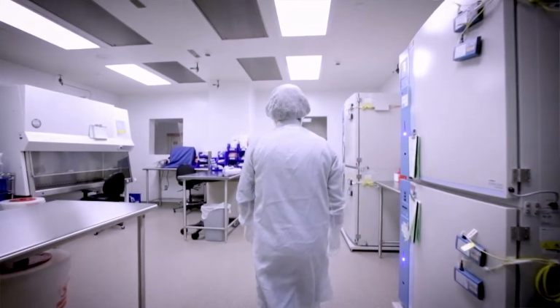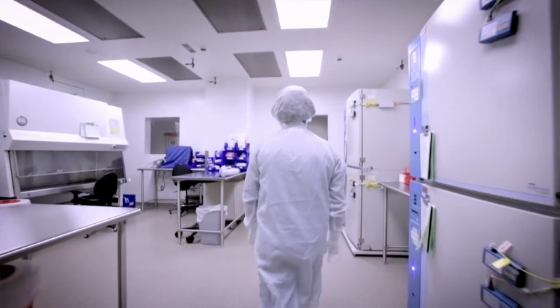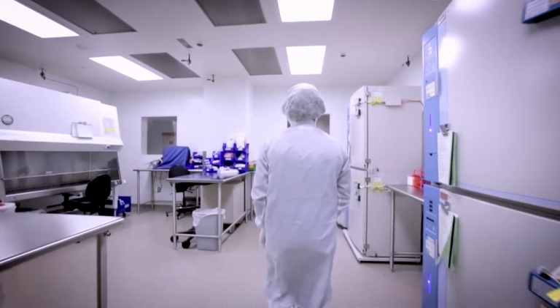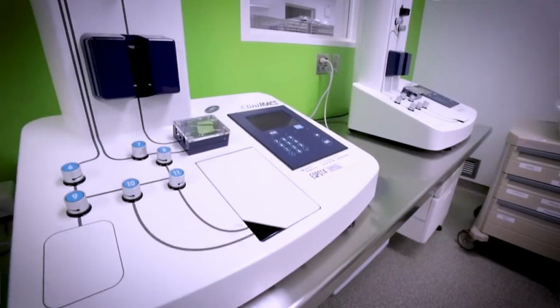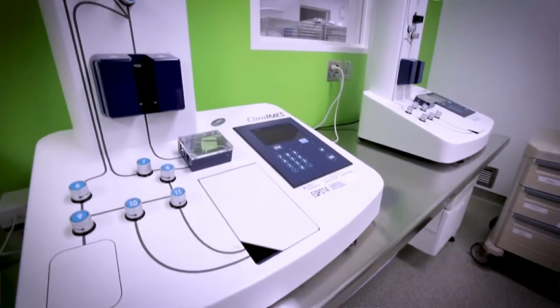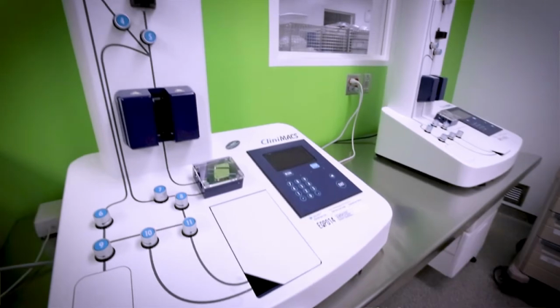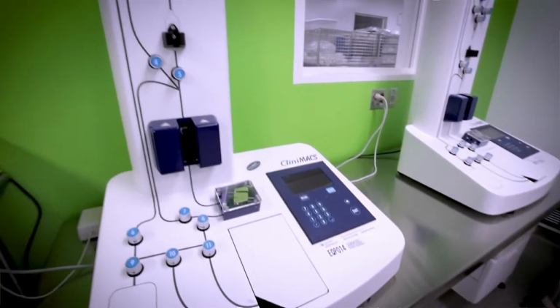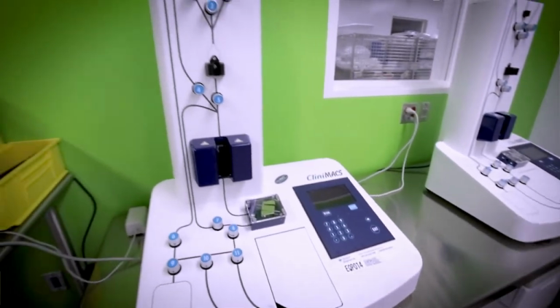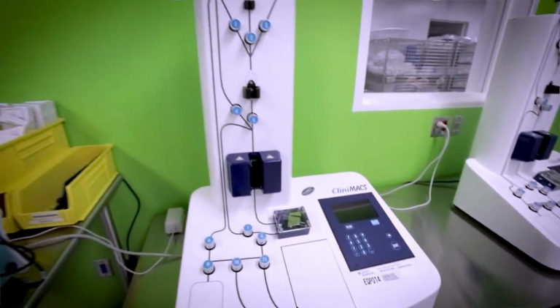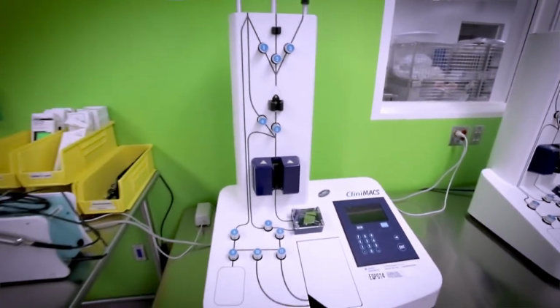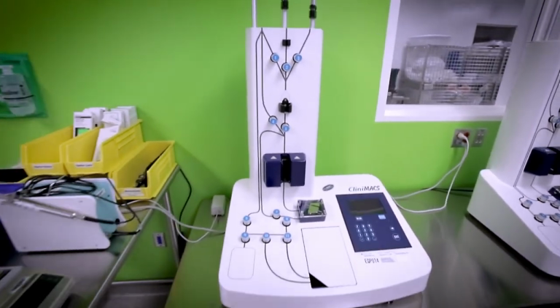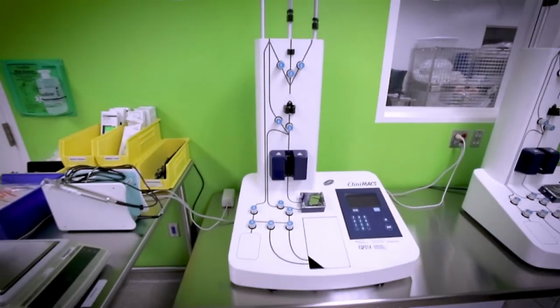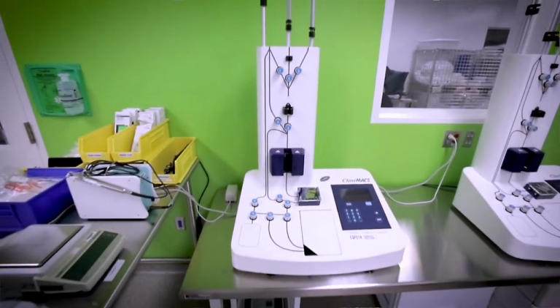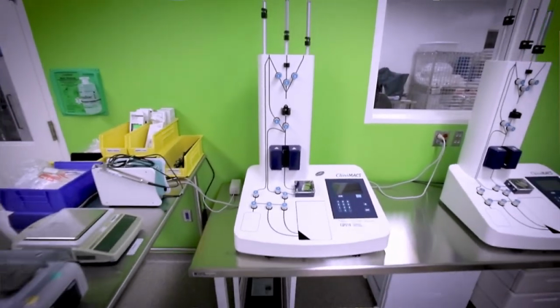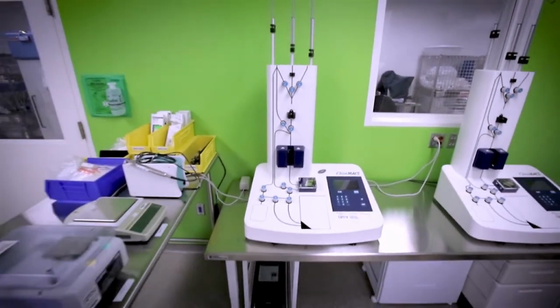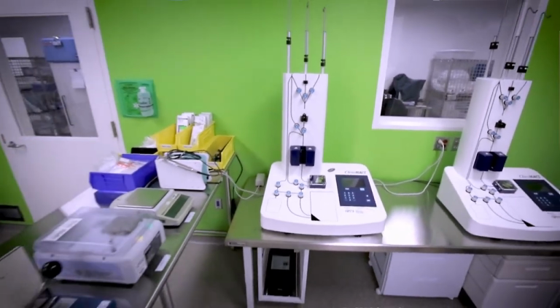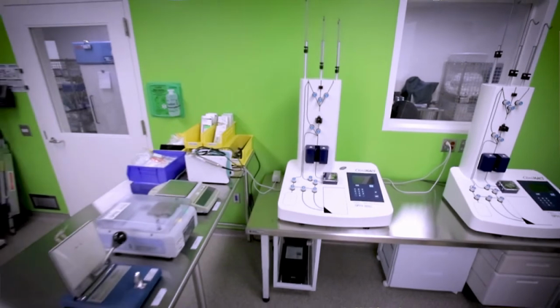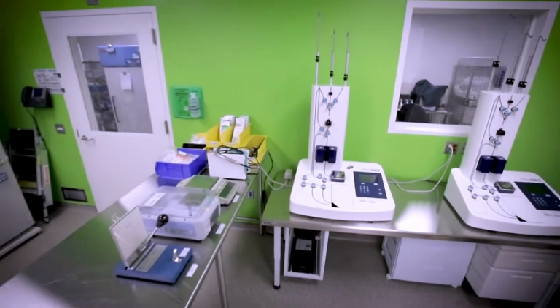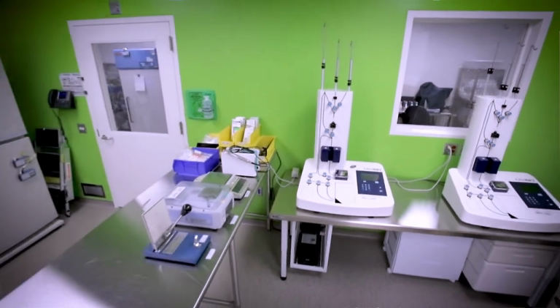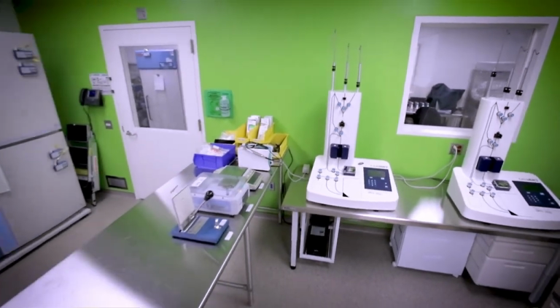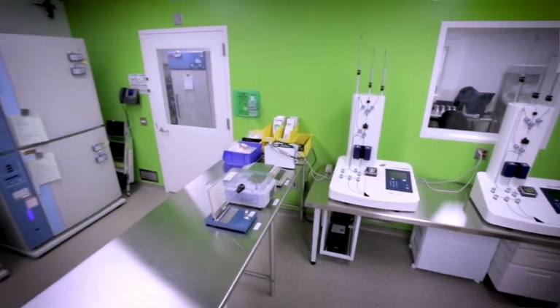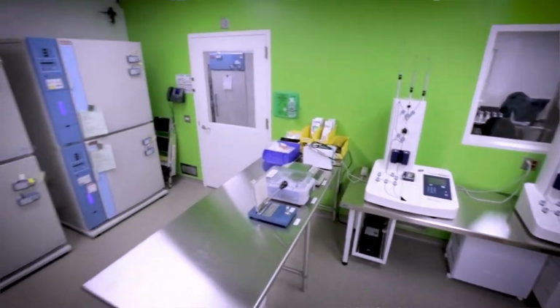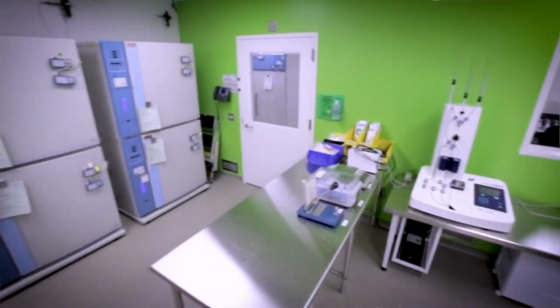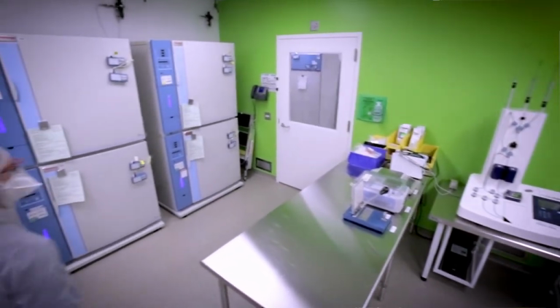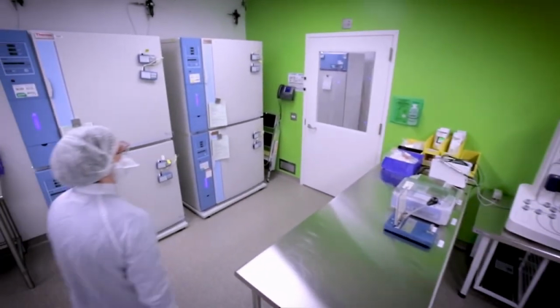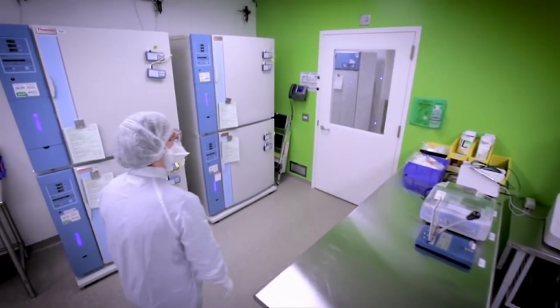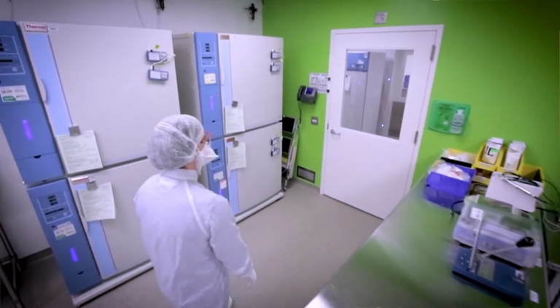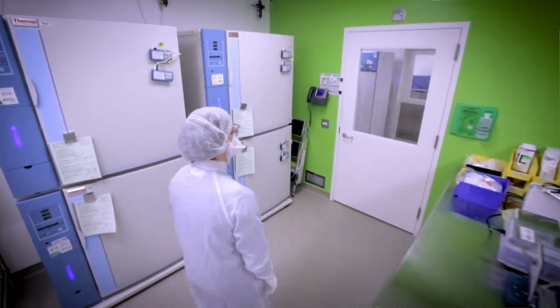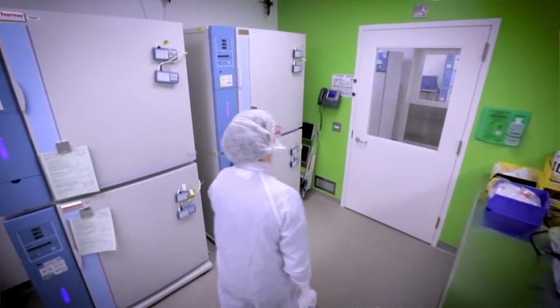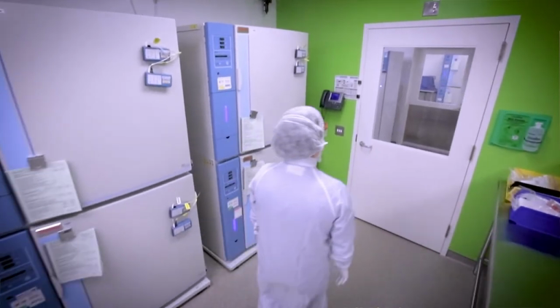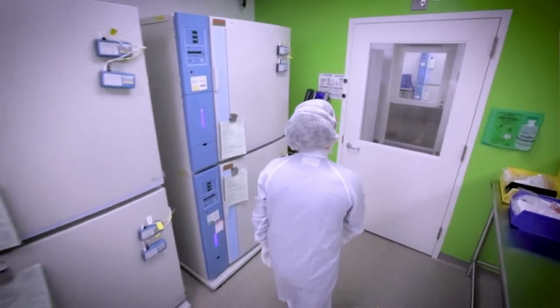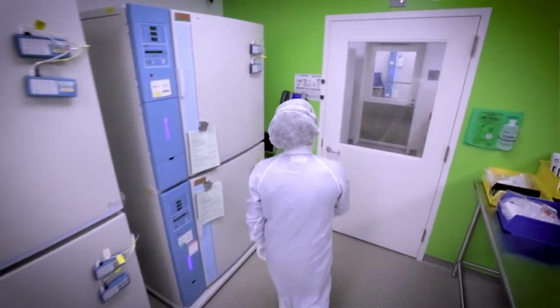DE532 has two Clinimax Plus instruments for cell selection, a scale, tubing welder, heat sealer, as well as a plasma extractor, all of which are used primarily for enrichments and depletions.